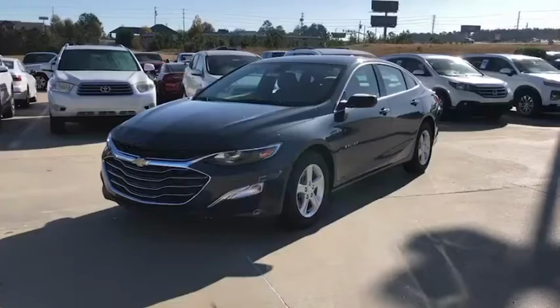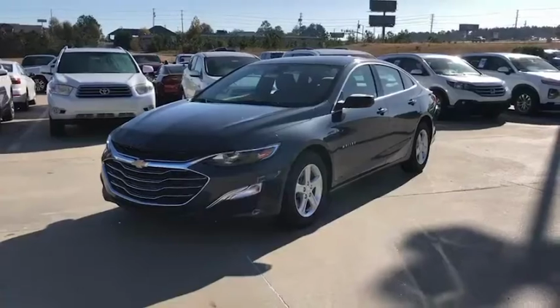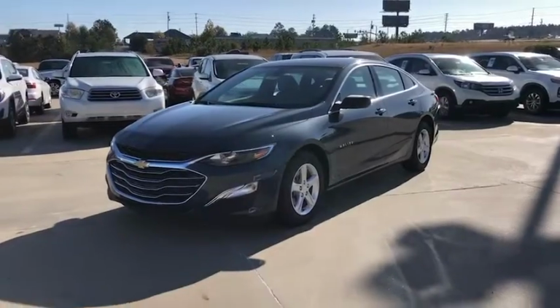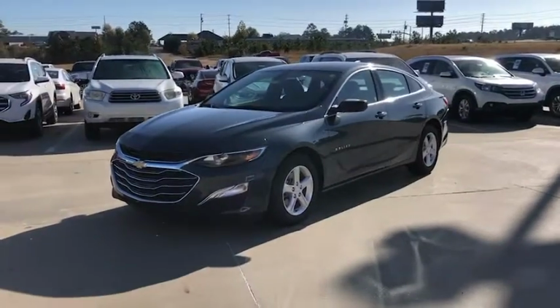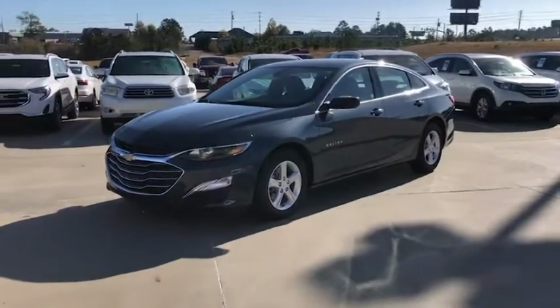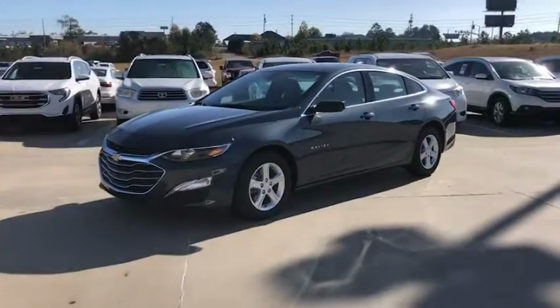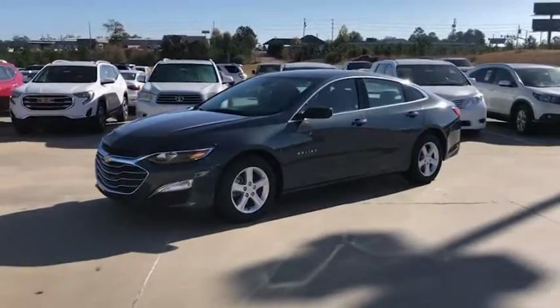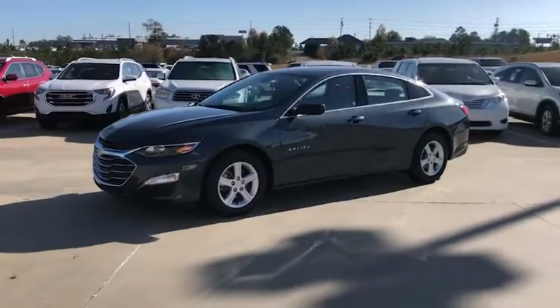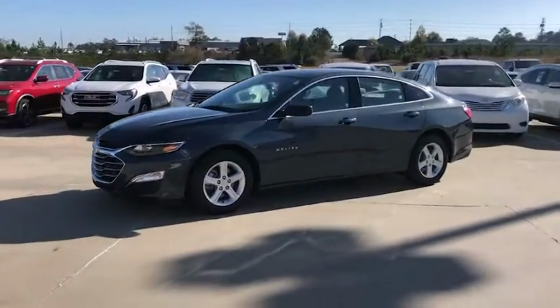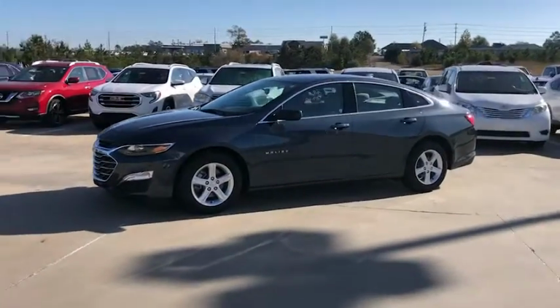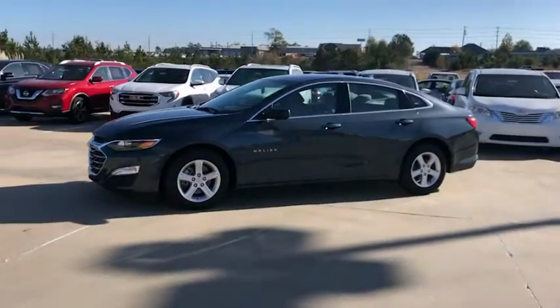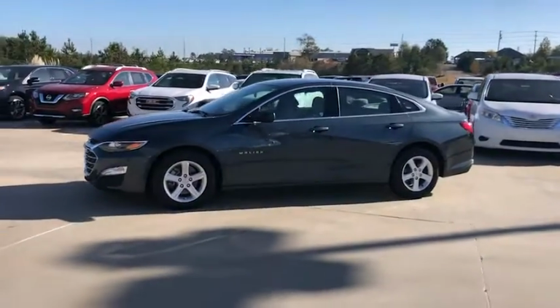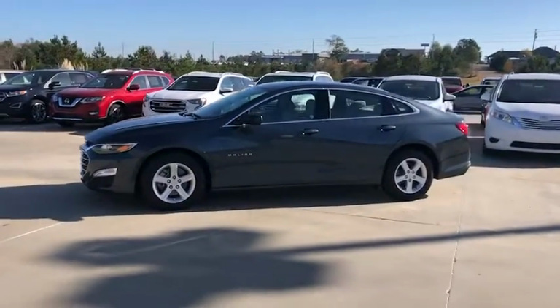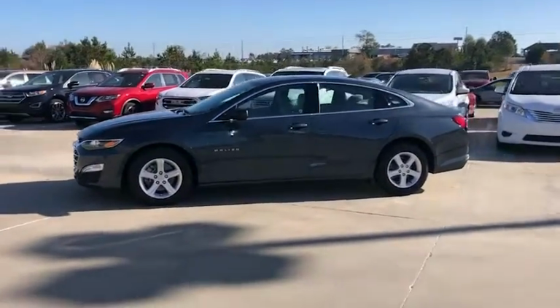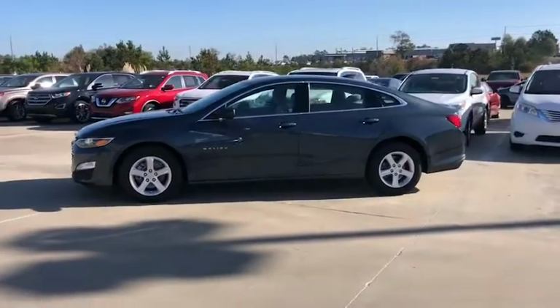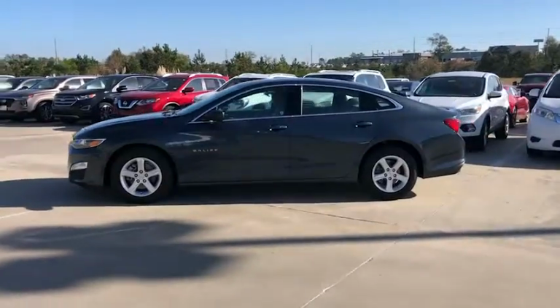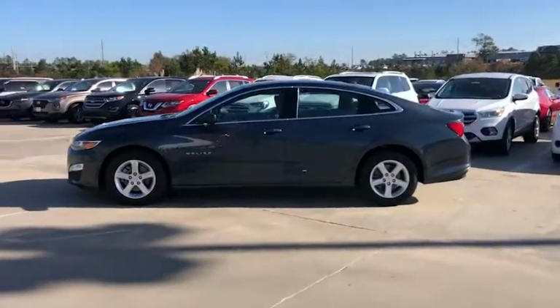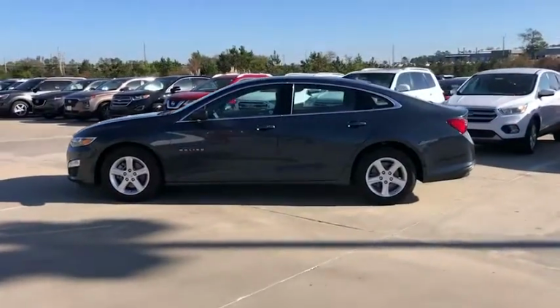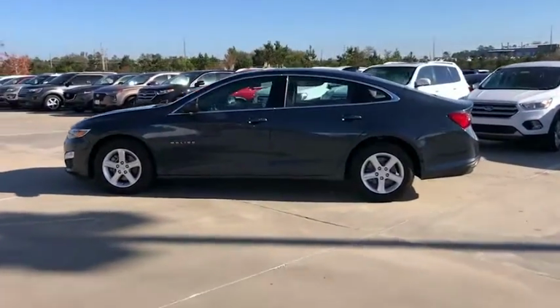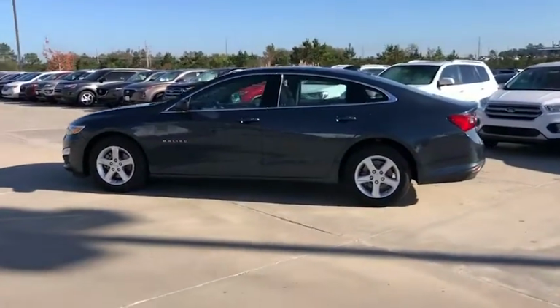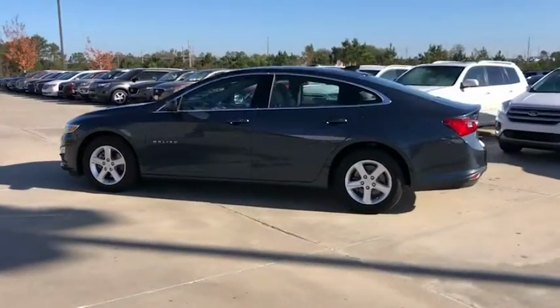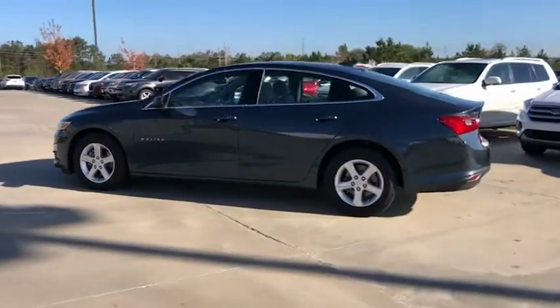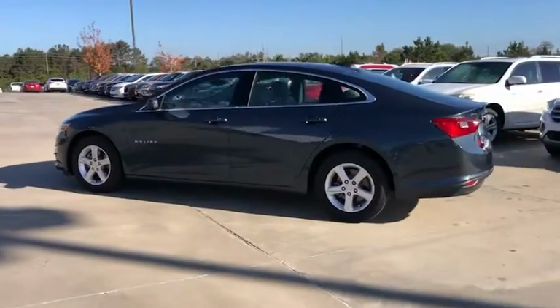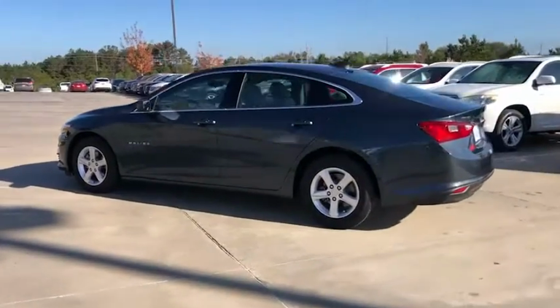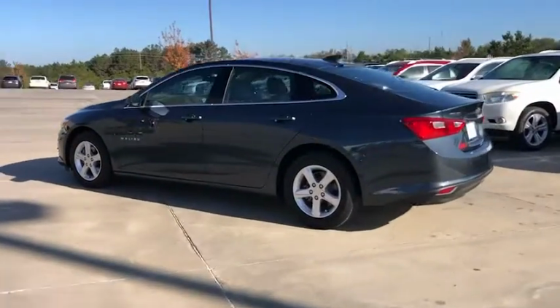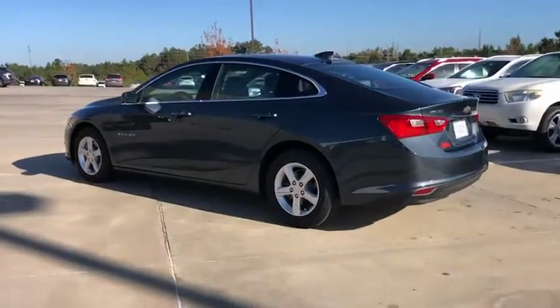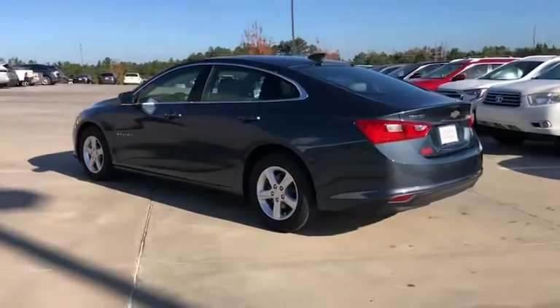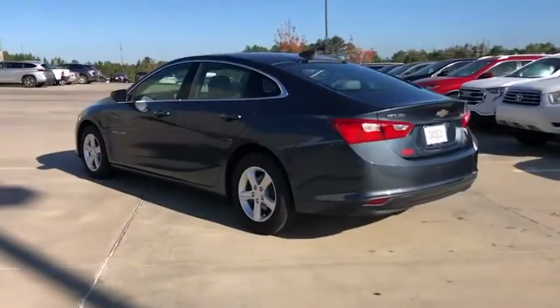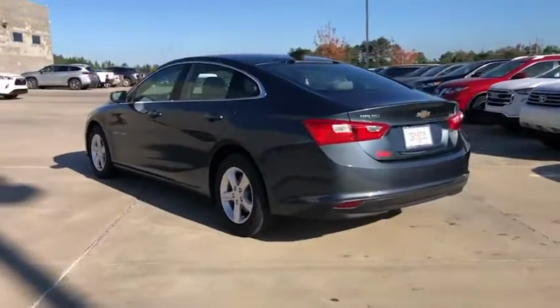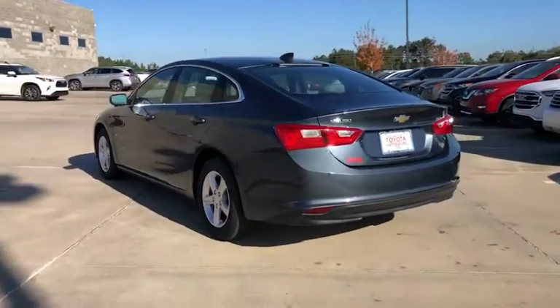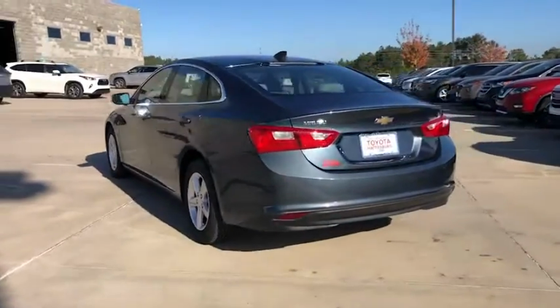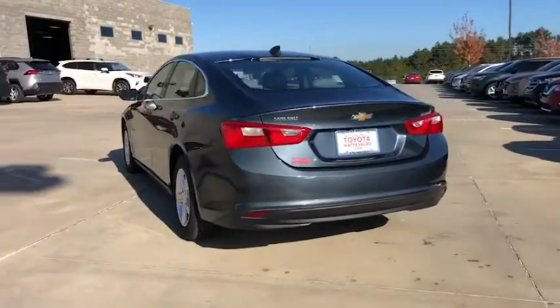Make a great choice today with the 2020 Chevrolet Malibu. A combination of performance and fuel economy, the Malibu is a great commuting car. This vehicle has less than 15,000 miles.